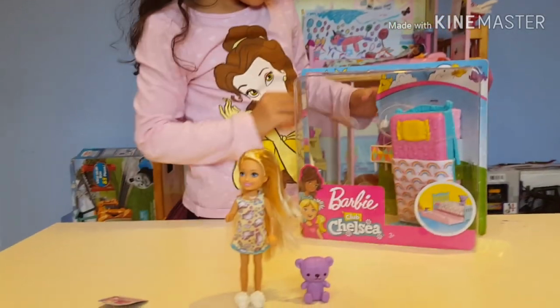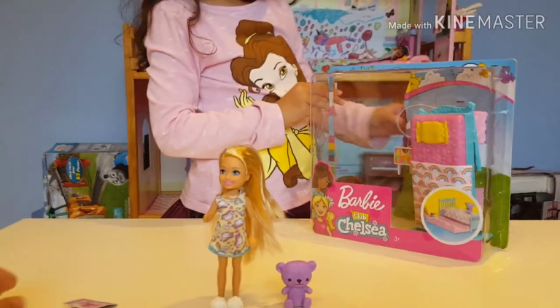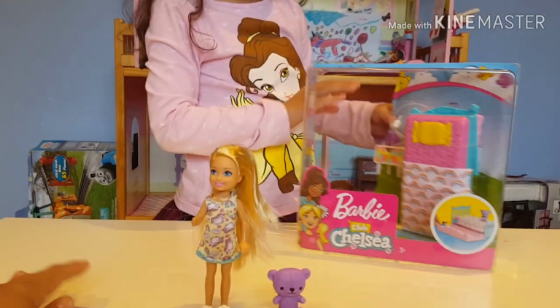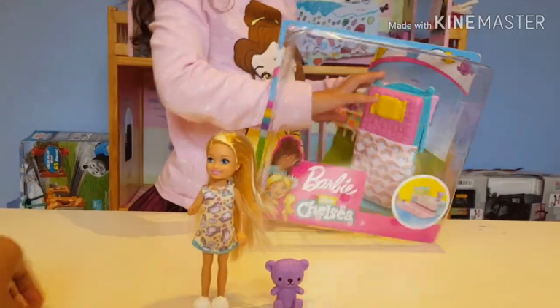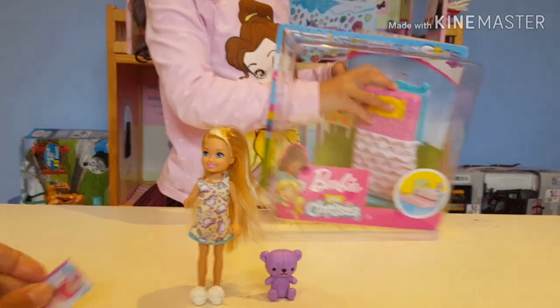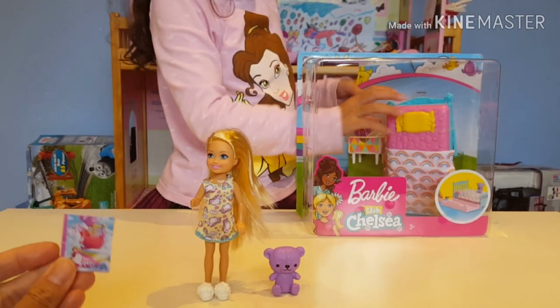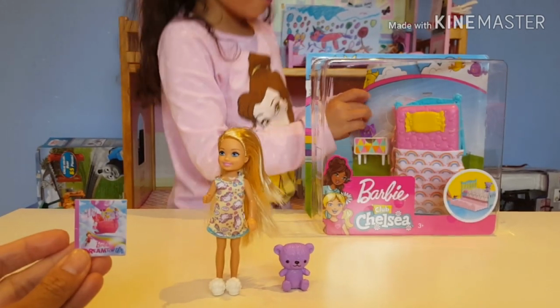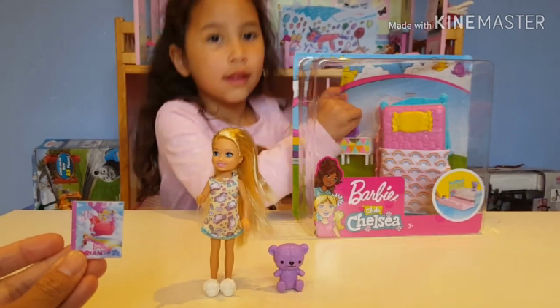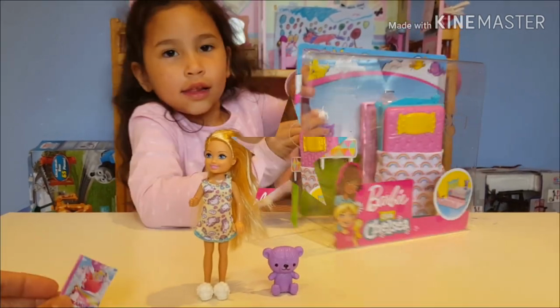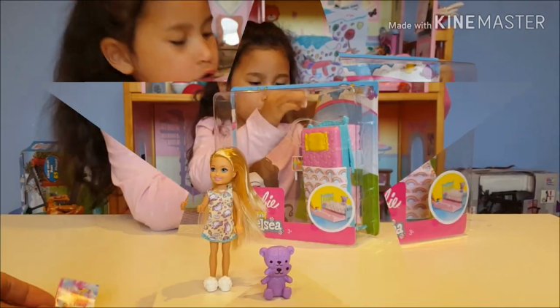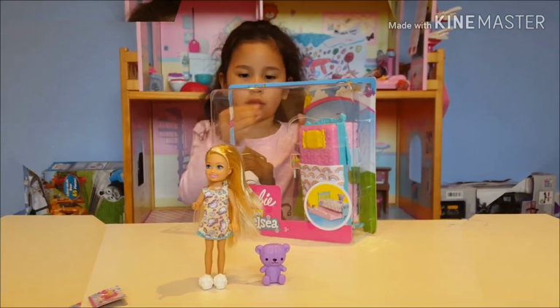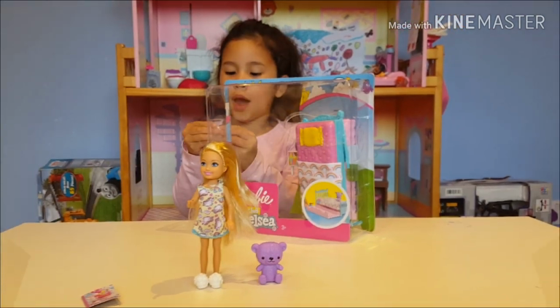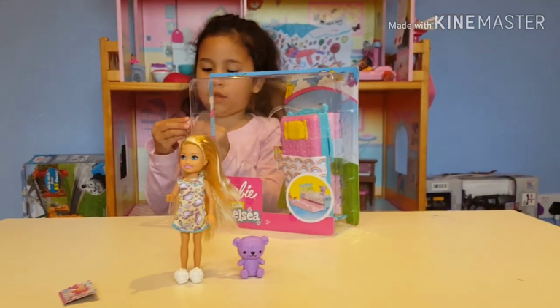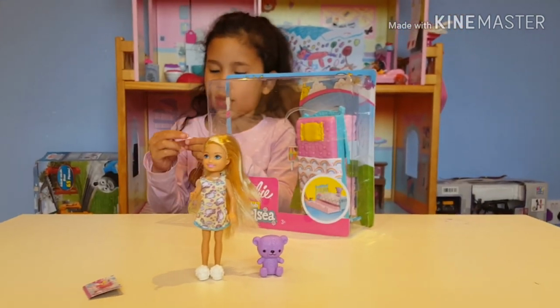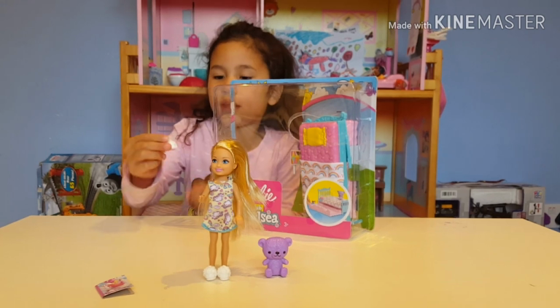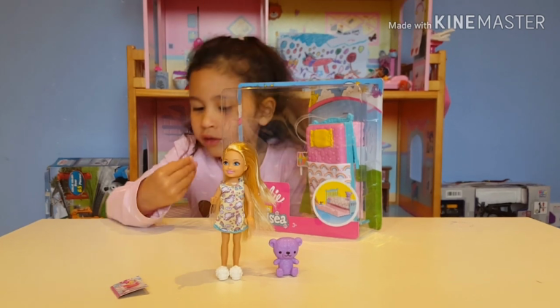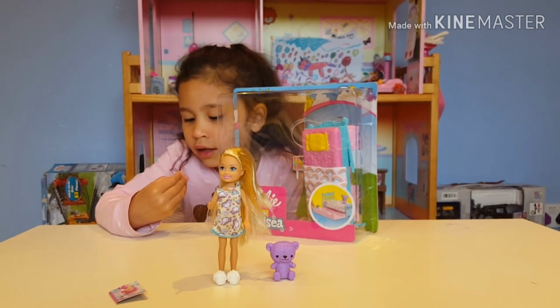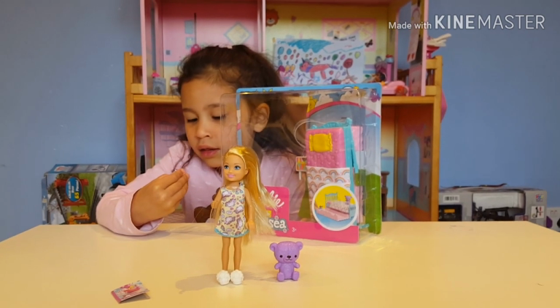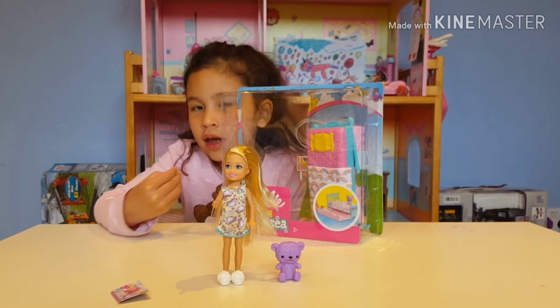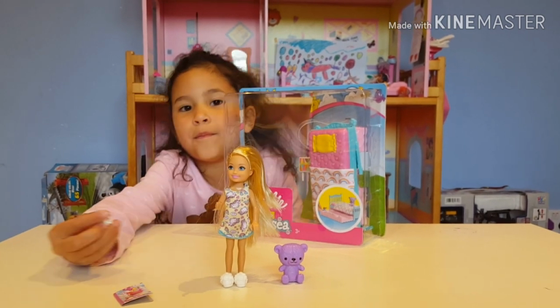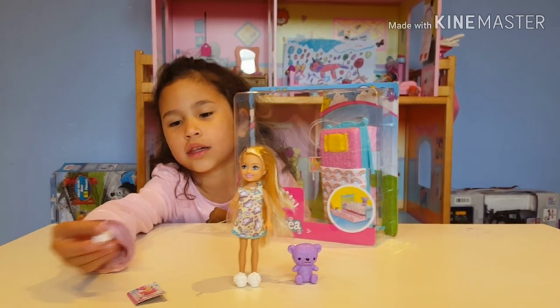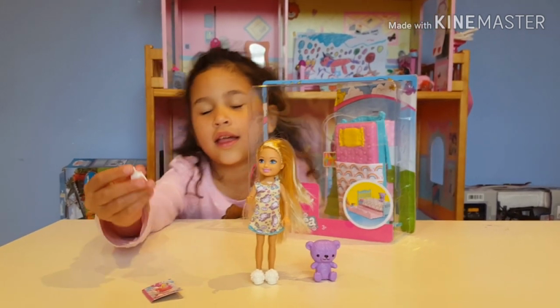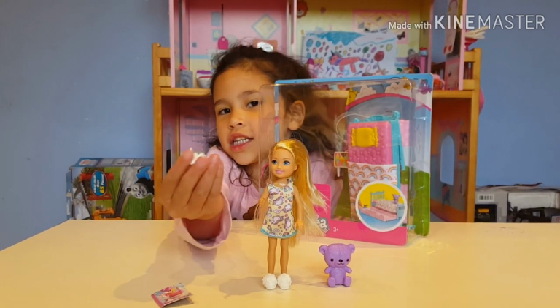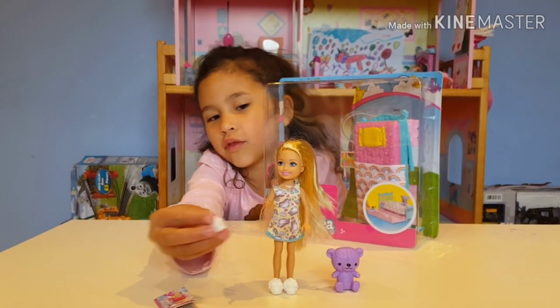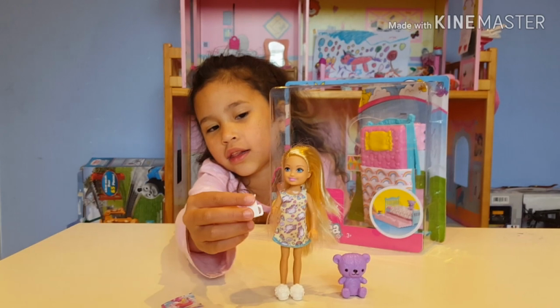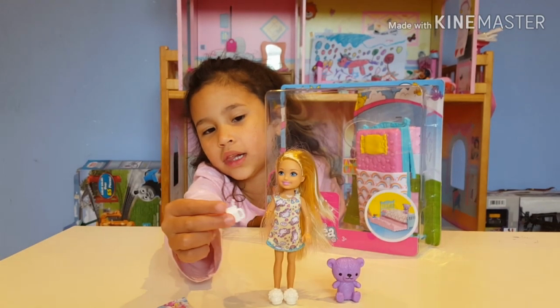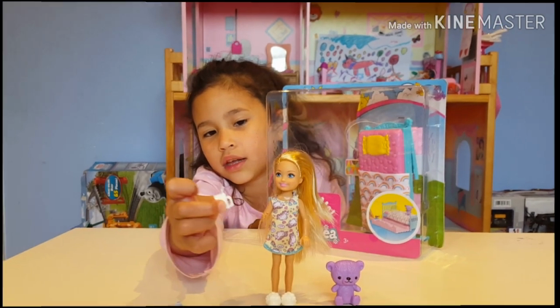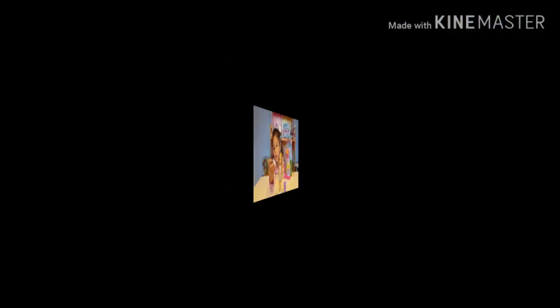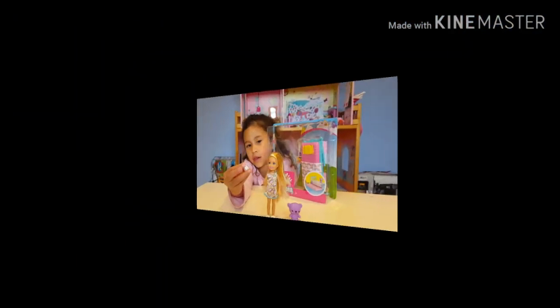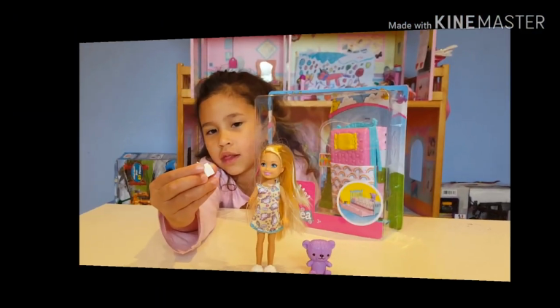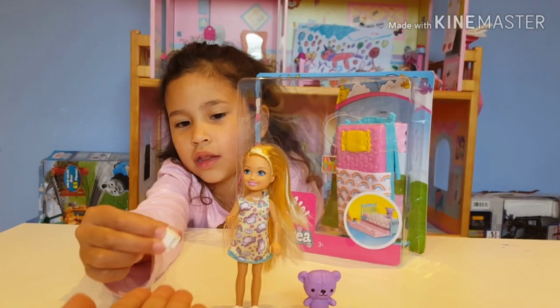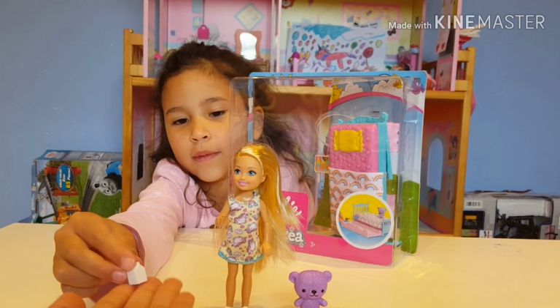Now I'm going to unbox this little juice — I think it's some milk. She was drinking some milk. Nice white milk!